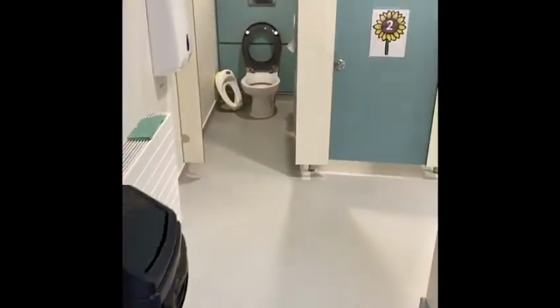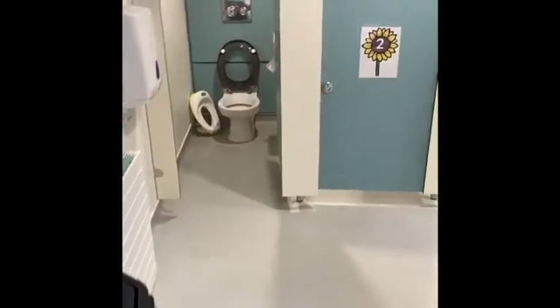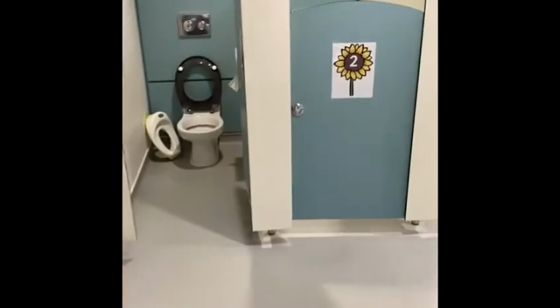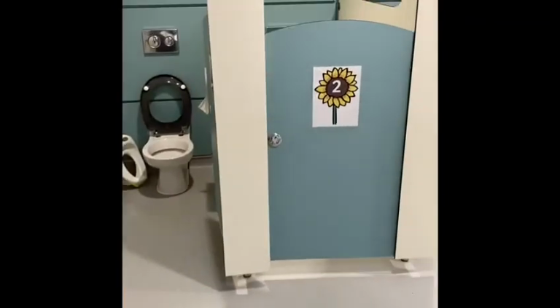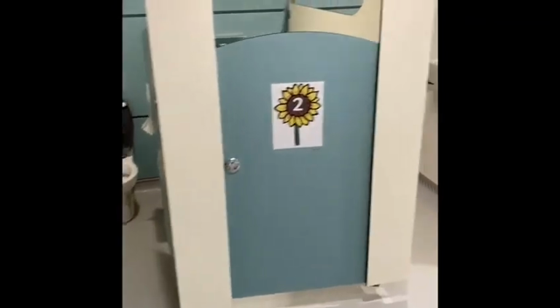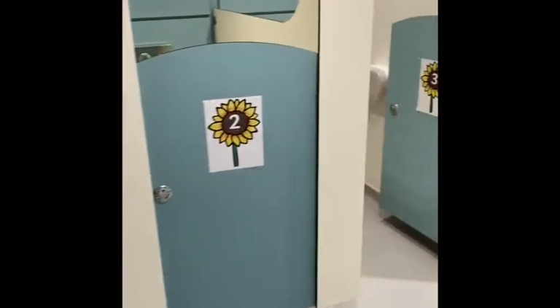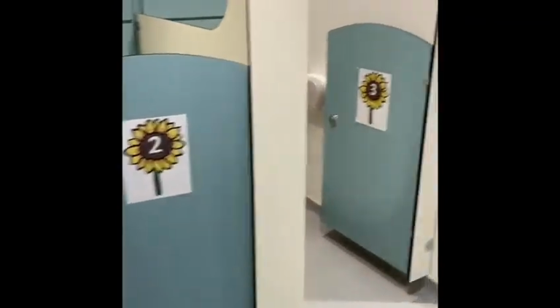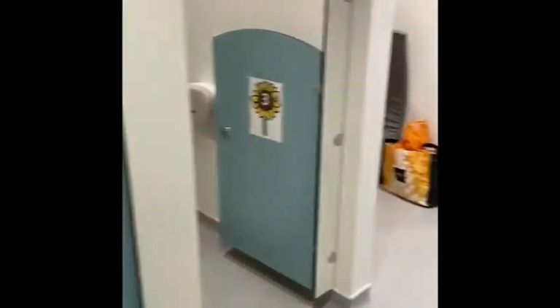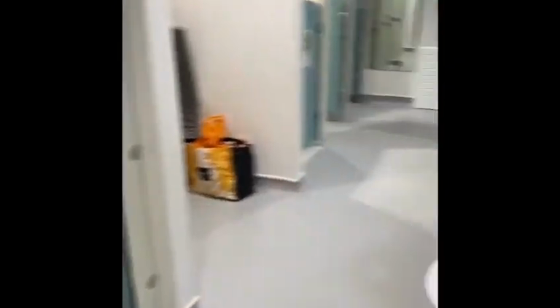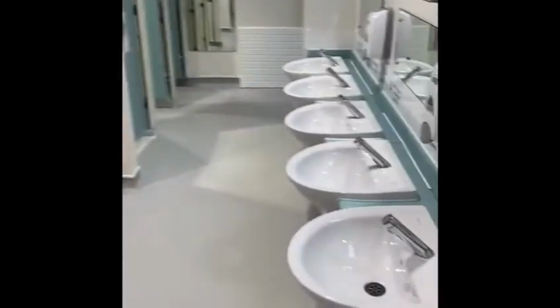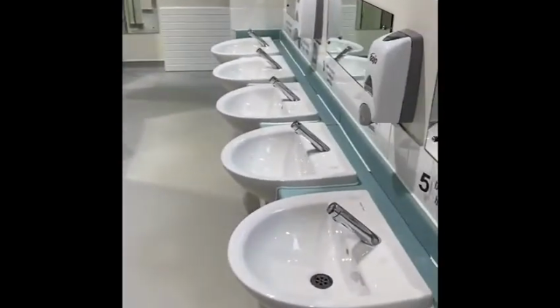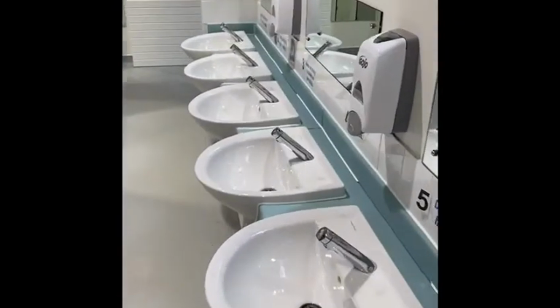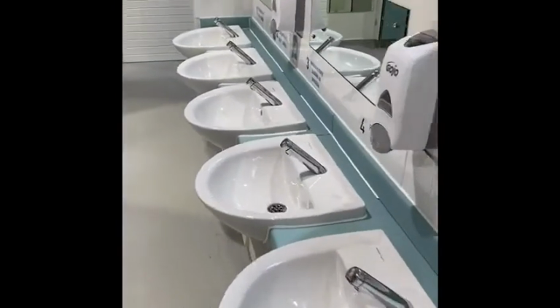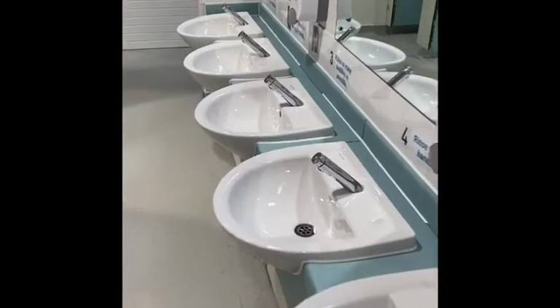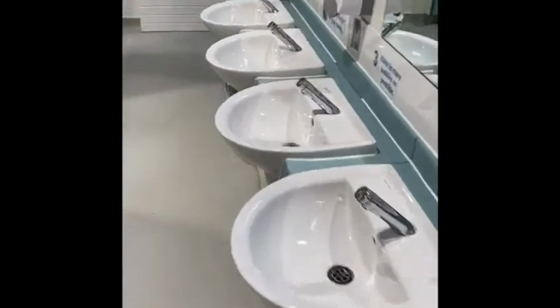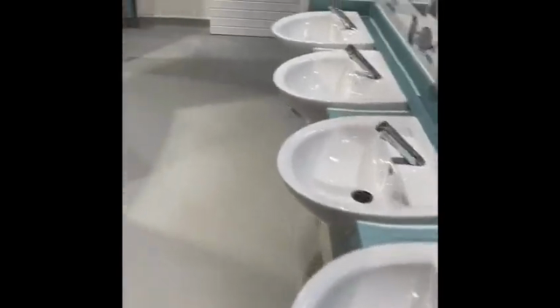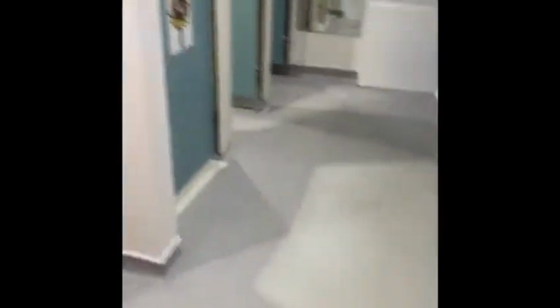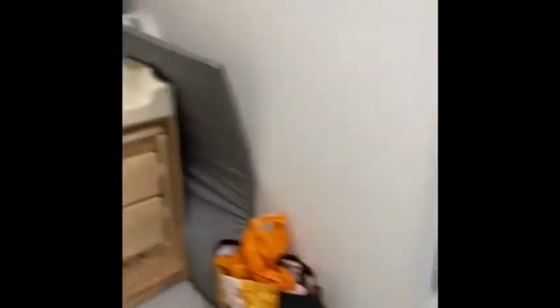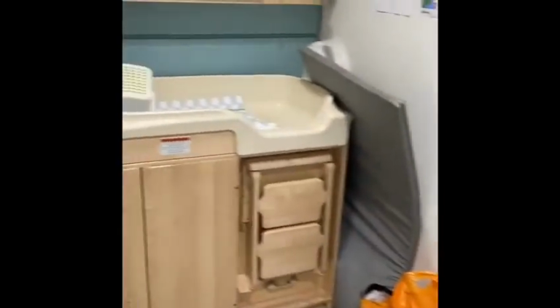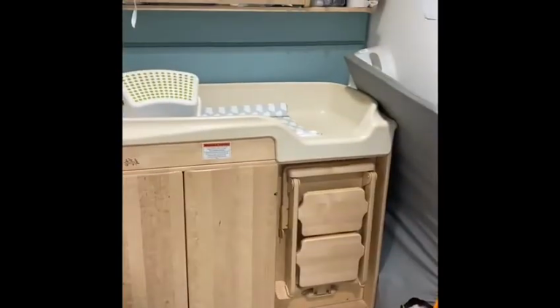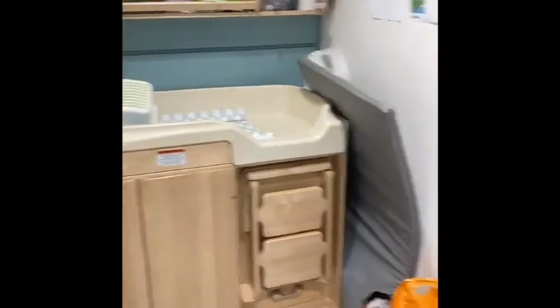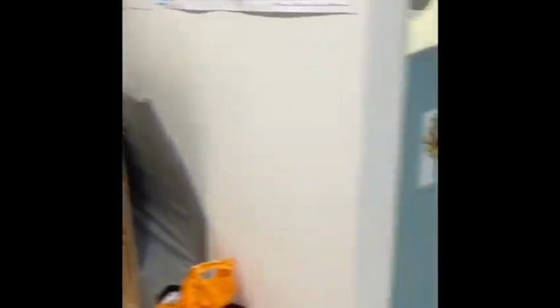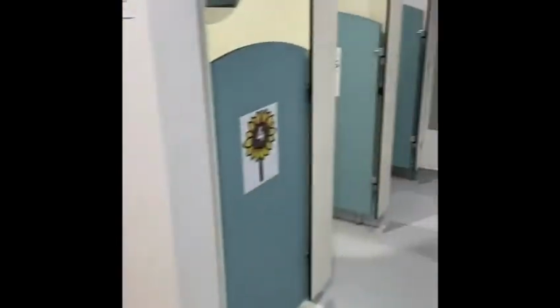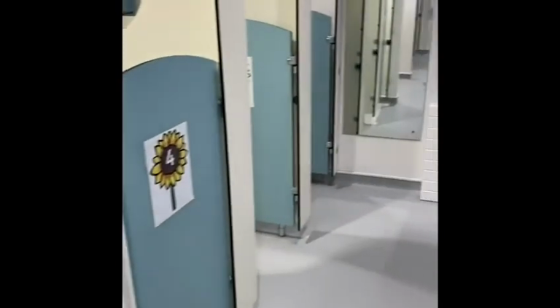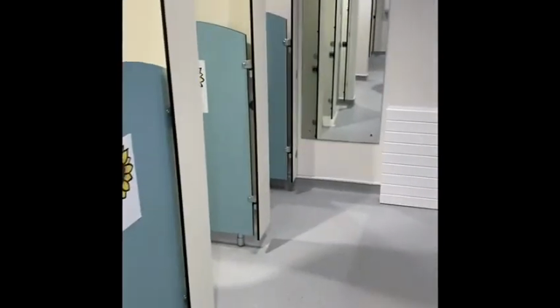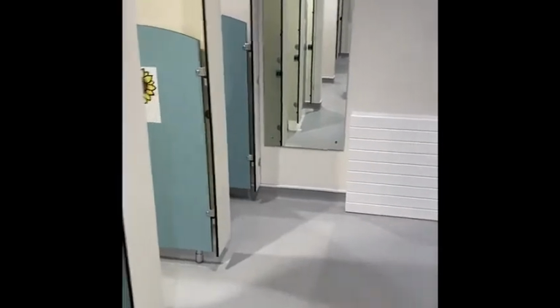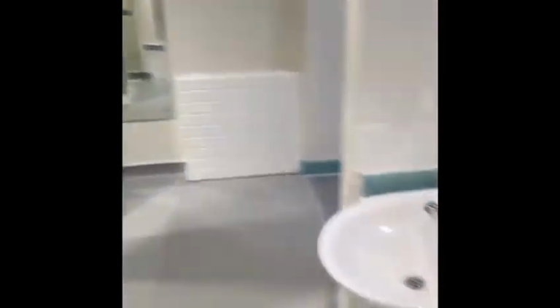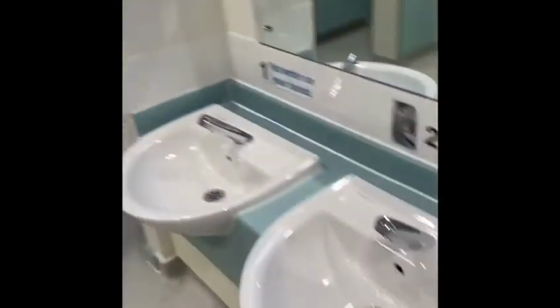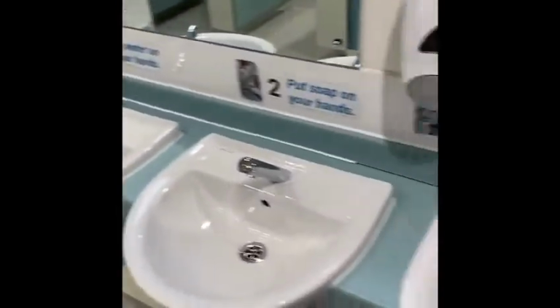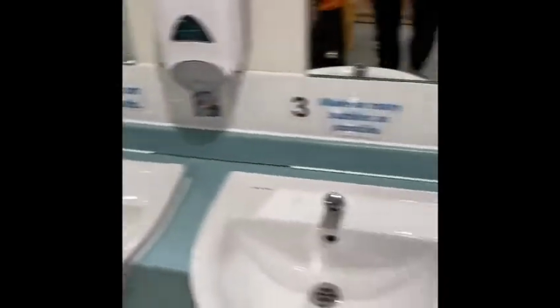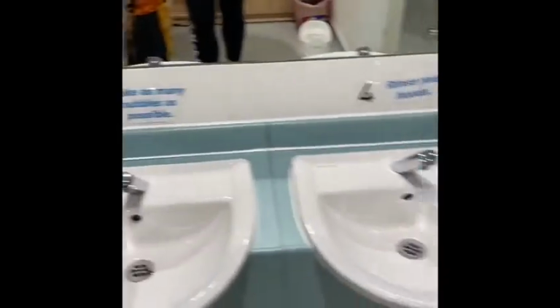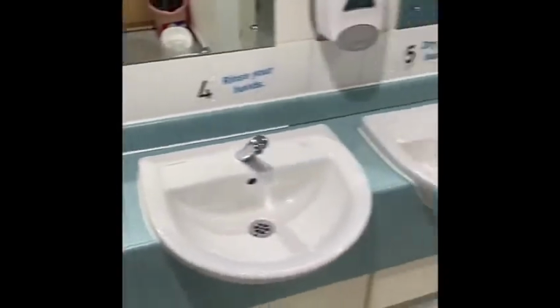This is our toilet area. We have six toilets and all the sinks. This is our changing area. This is where we keep our hands nice and clean.